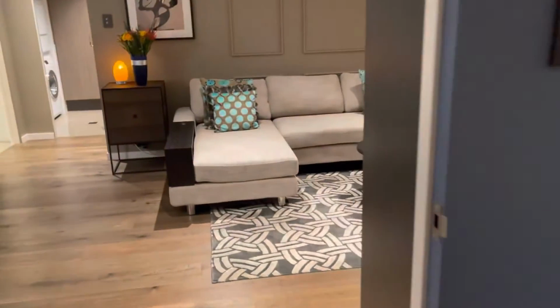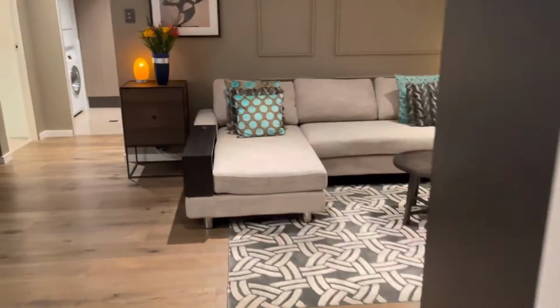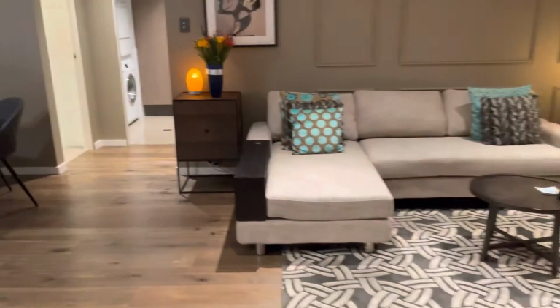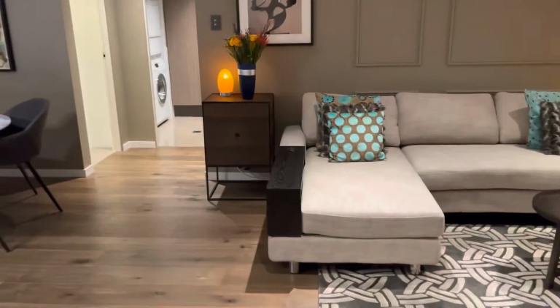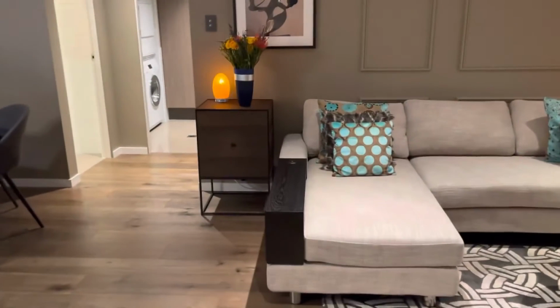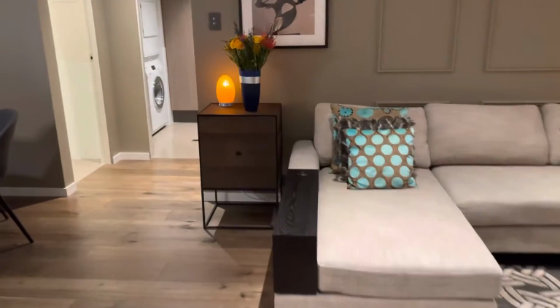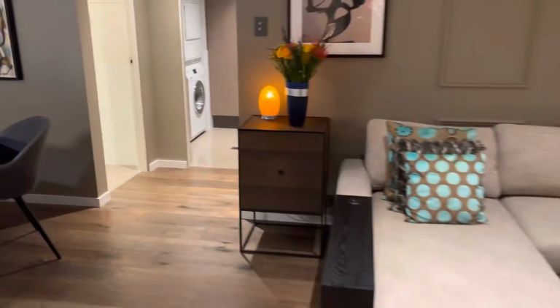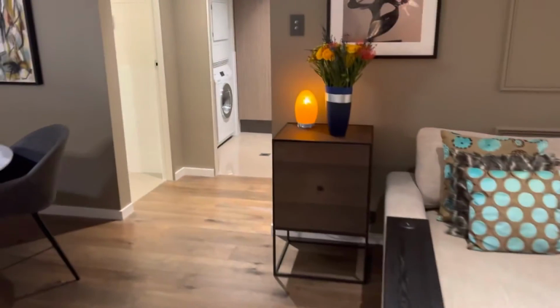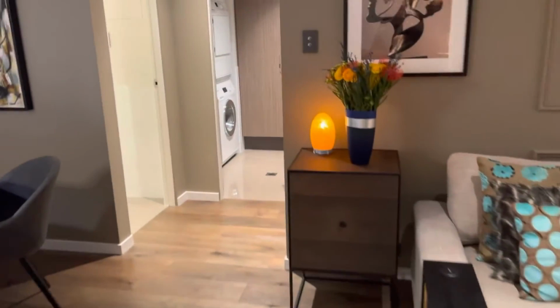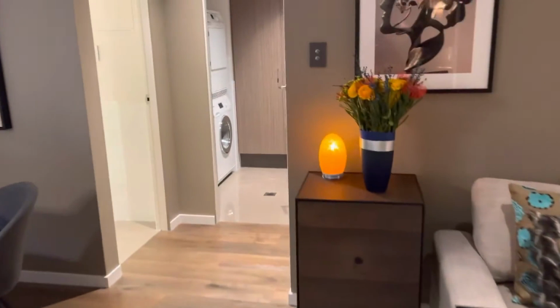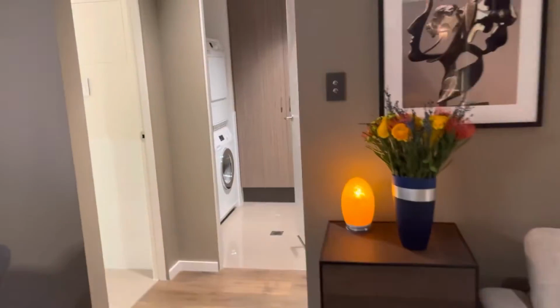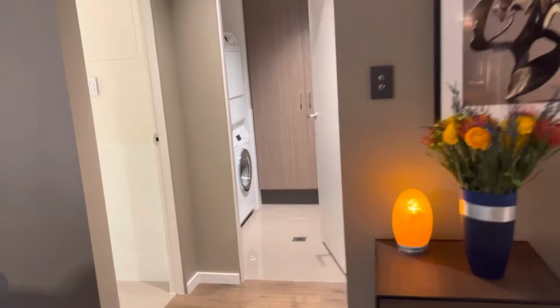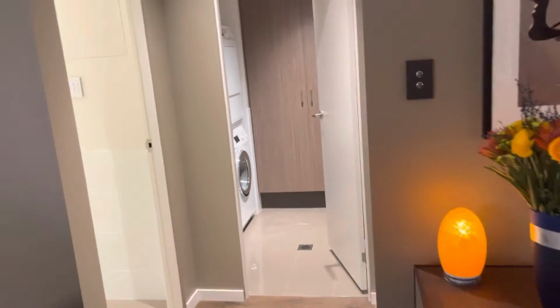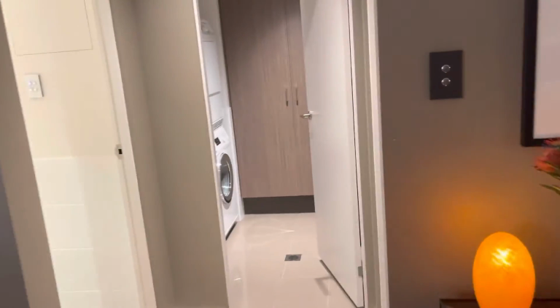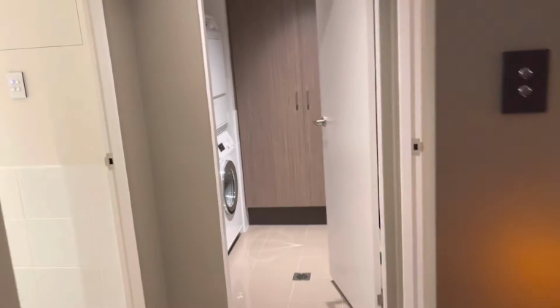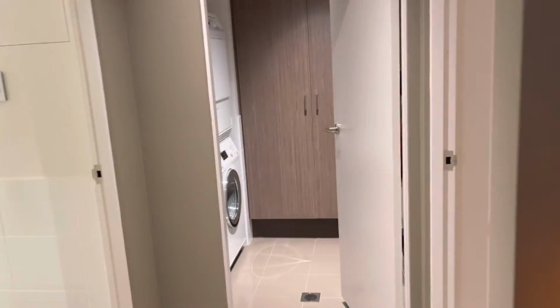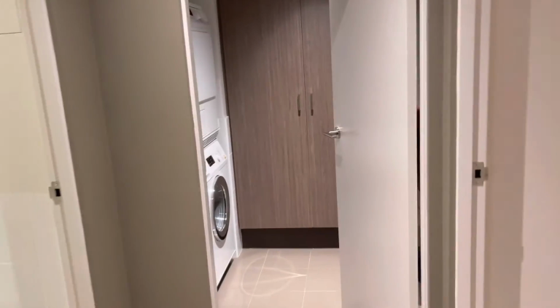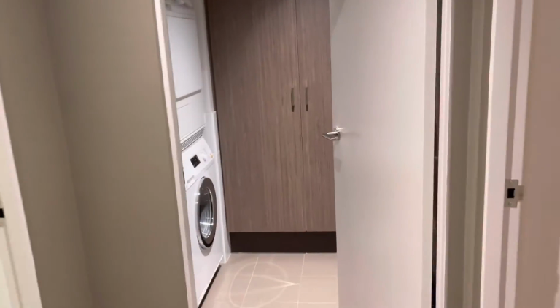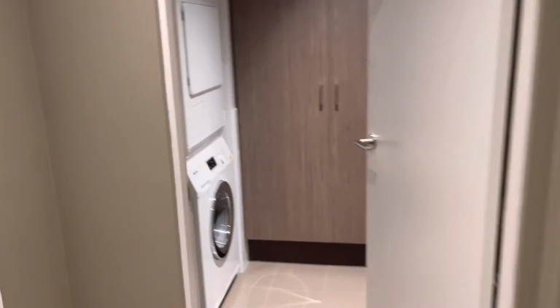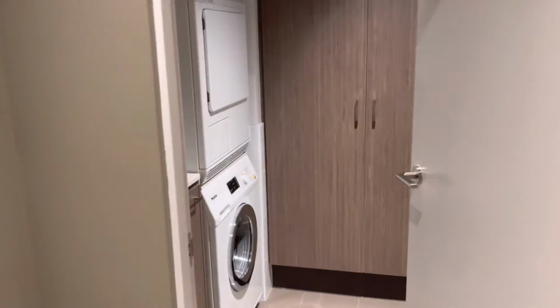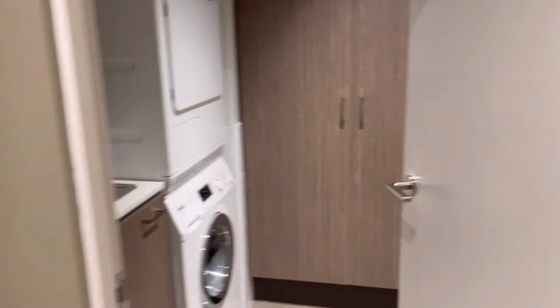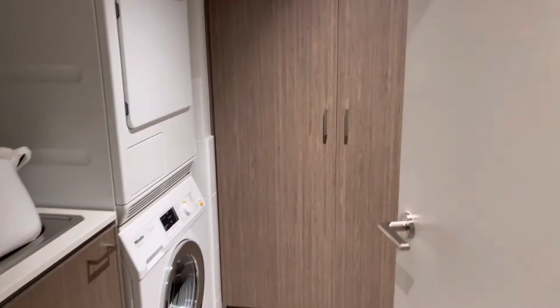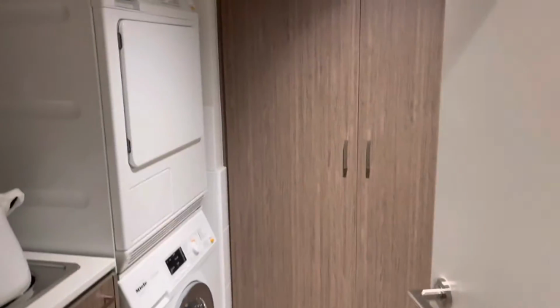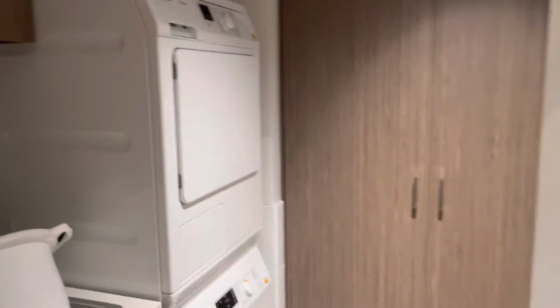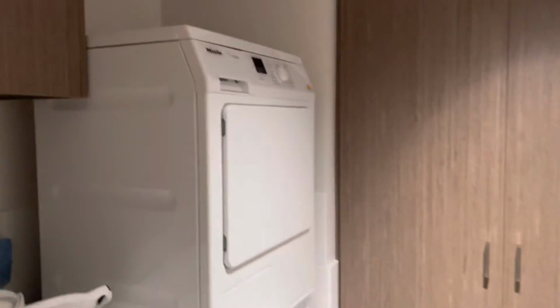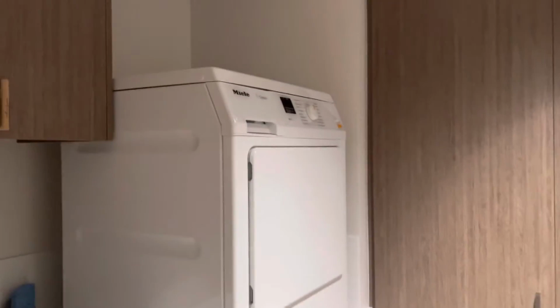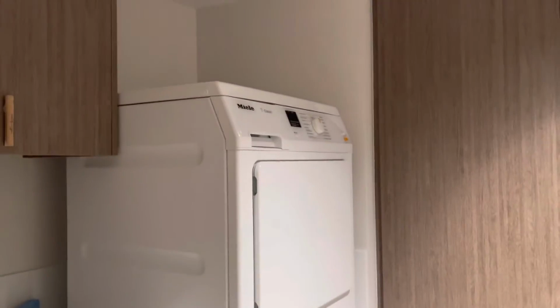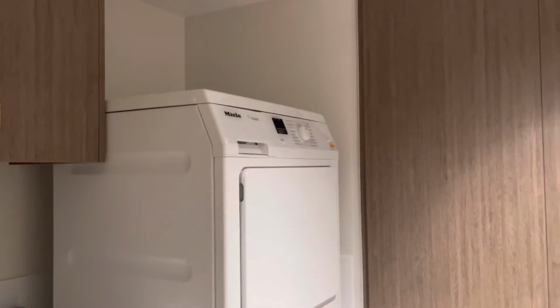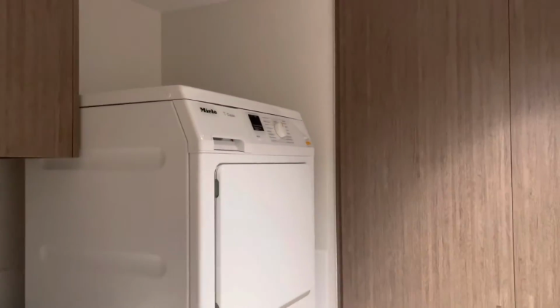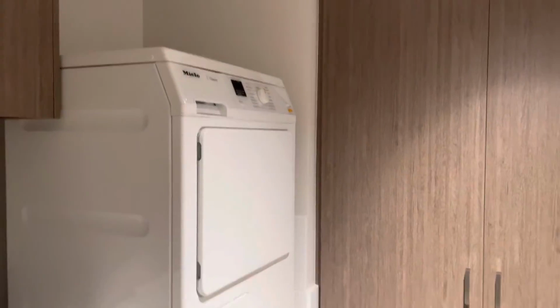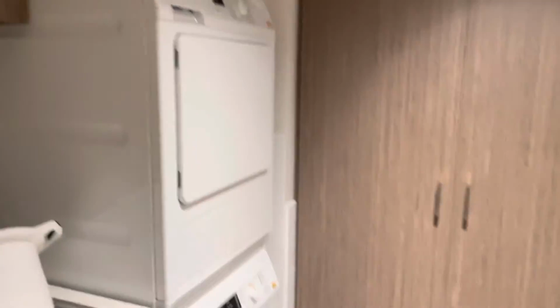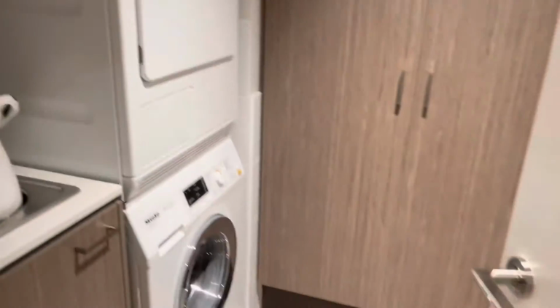On the other side is the laundry, which comes with a Miele washing machine and dryer — both staying with the property.